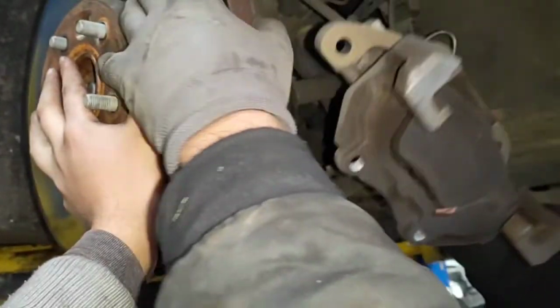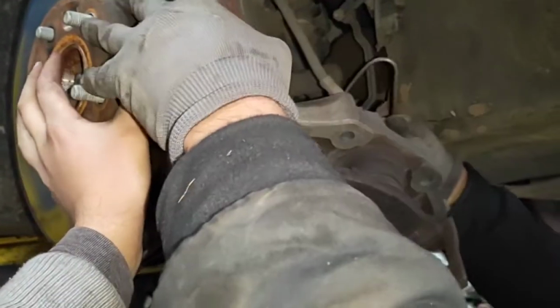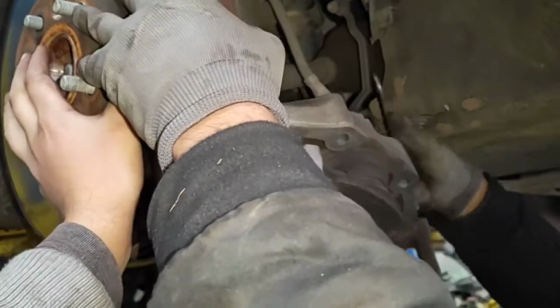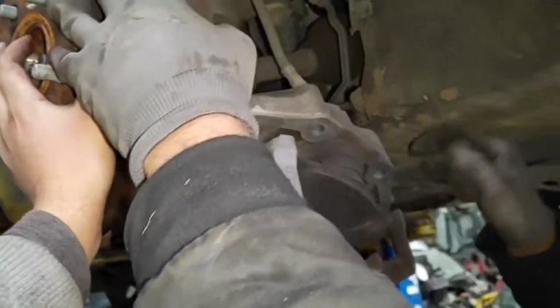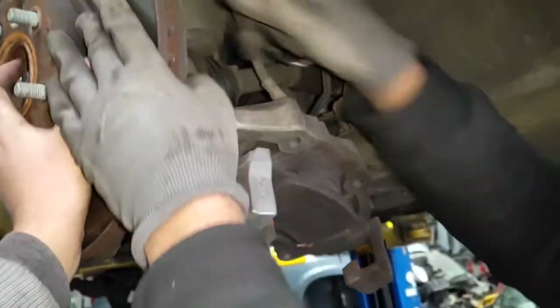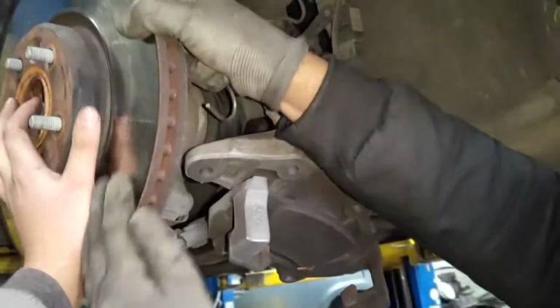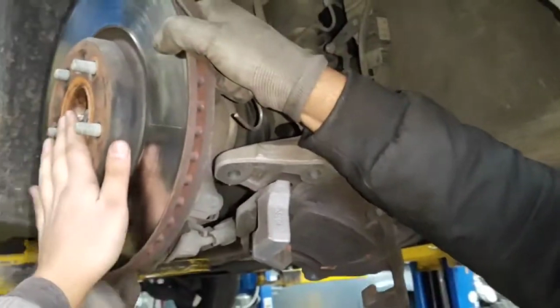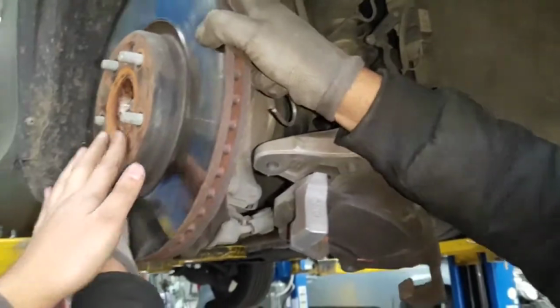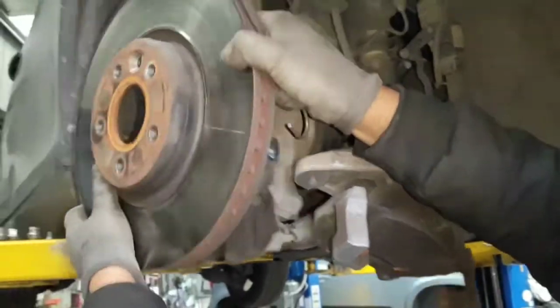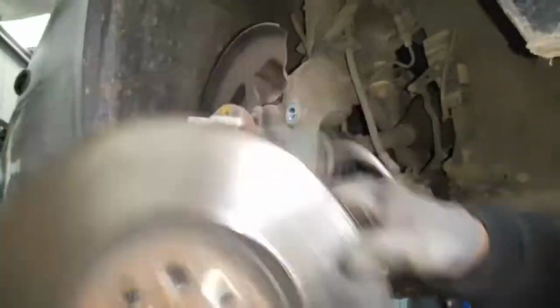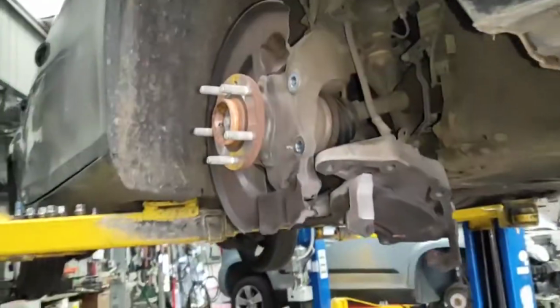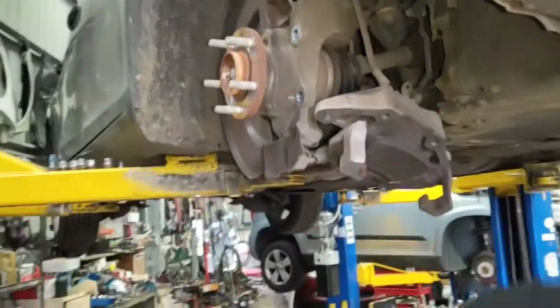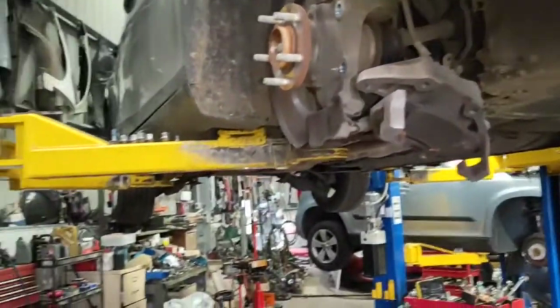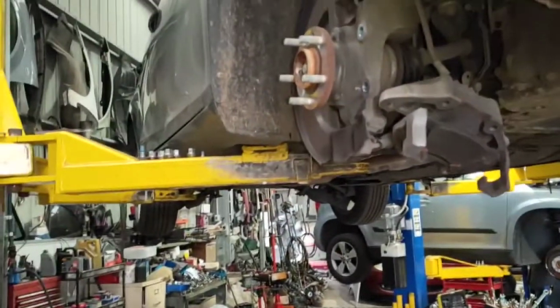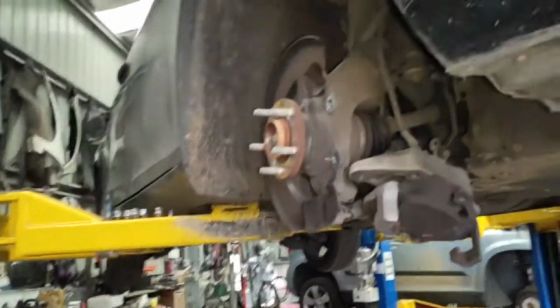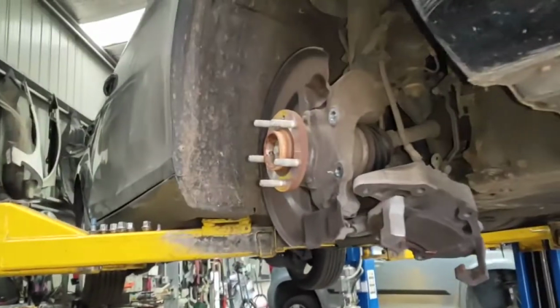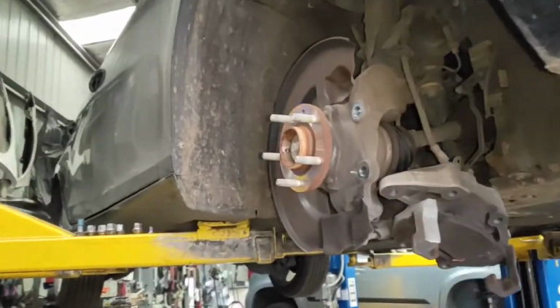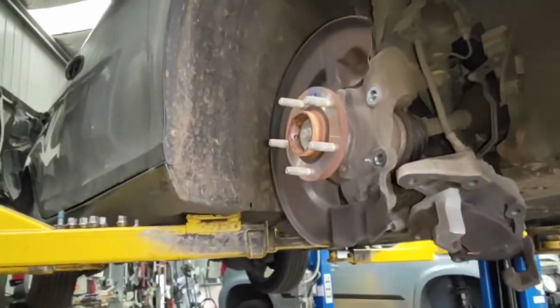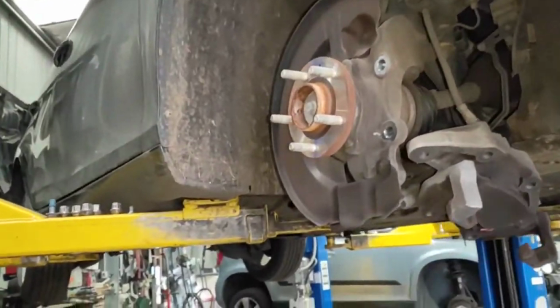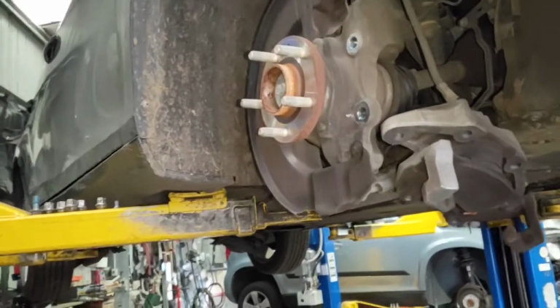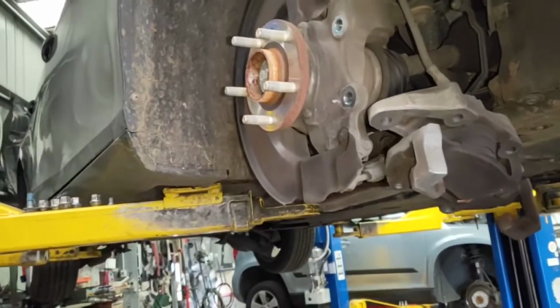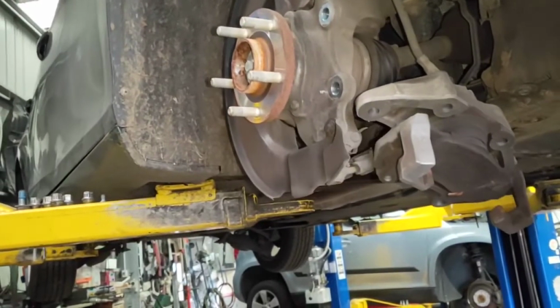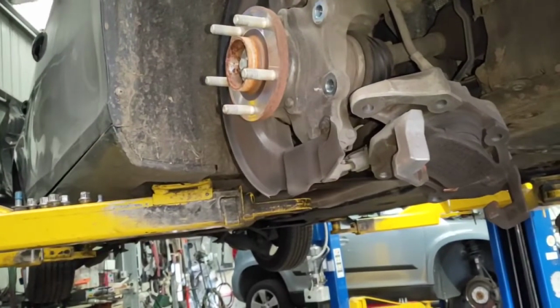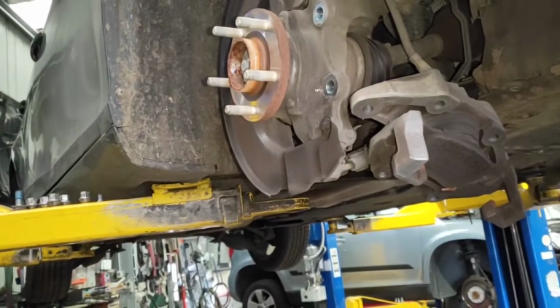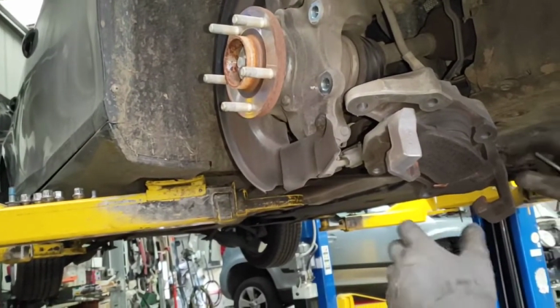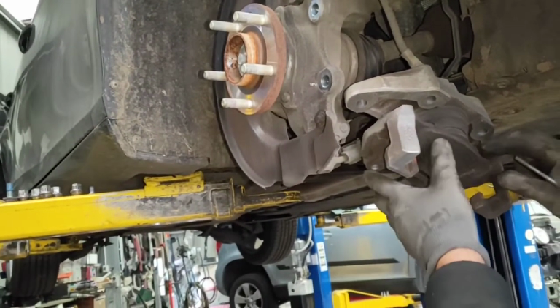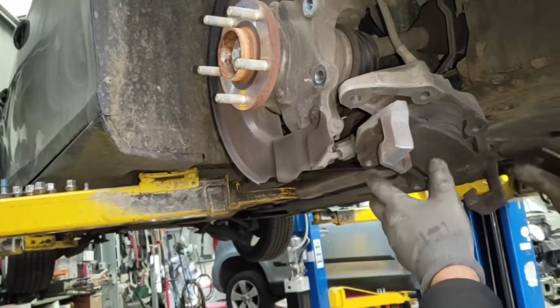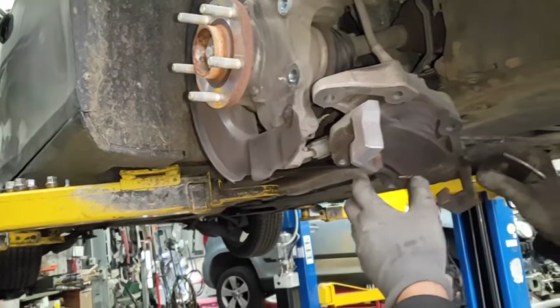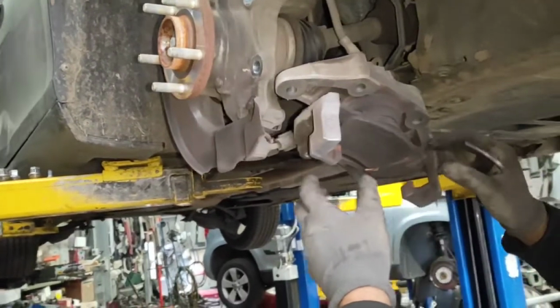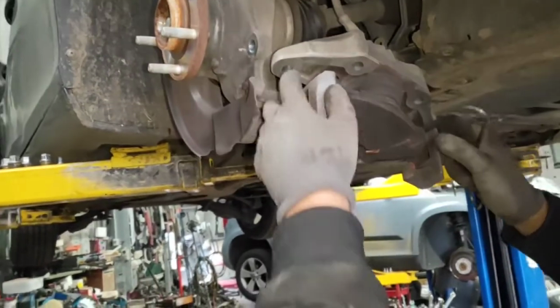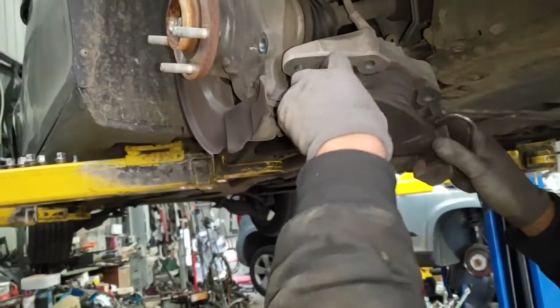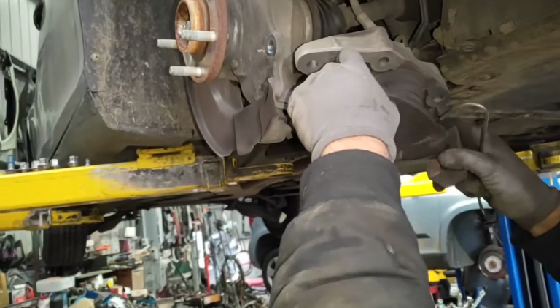We normally hang the calipers but this one wasn't too heavy so we just let it remain, but you should always get a hook and try to hook it up or place it somewhere where it doesn't stretch the pipe of the brake fluid.